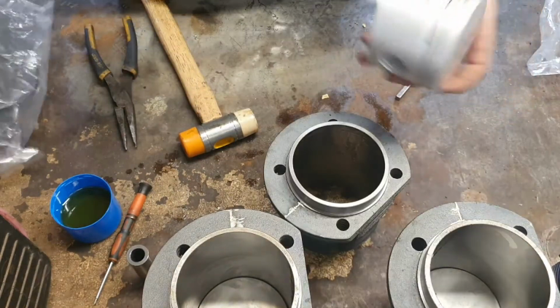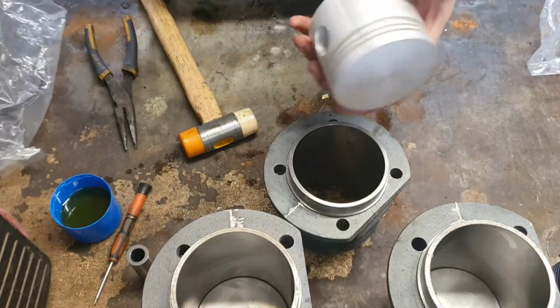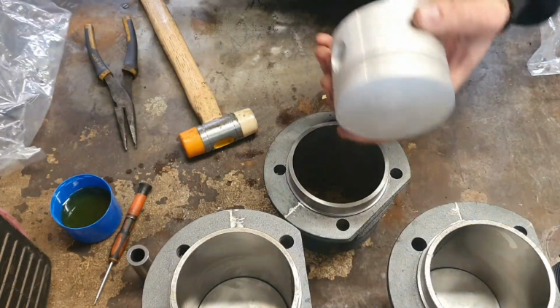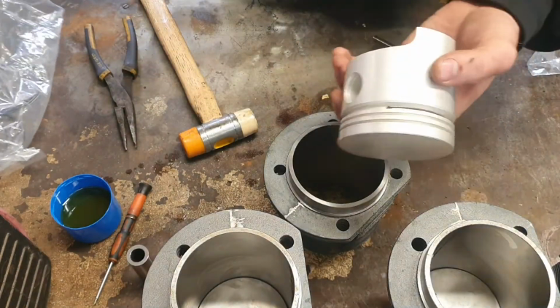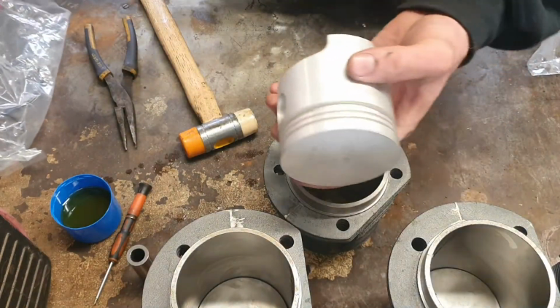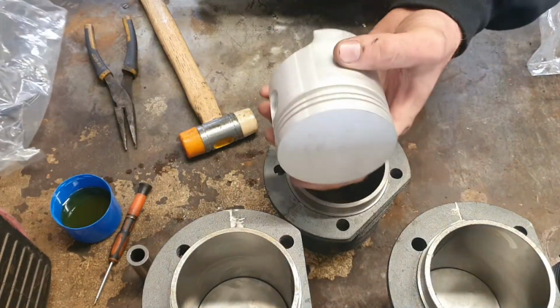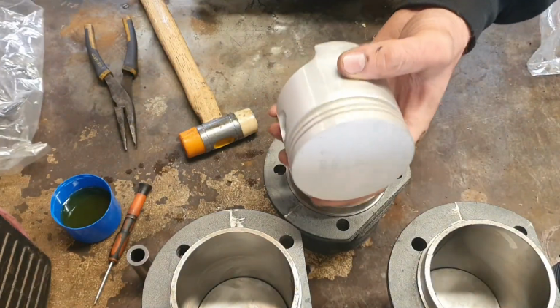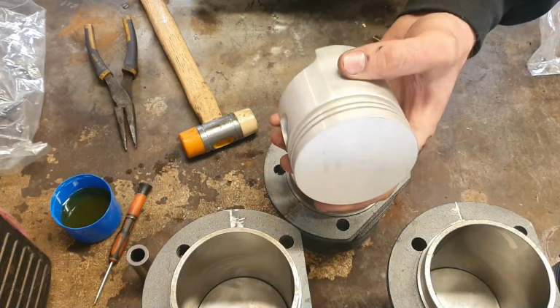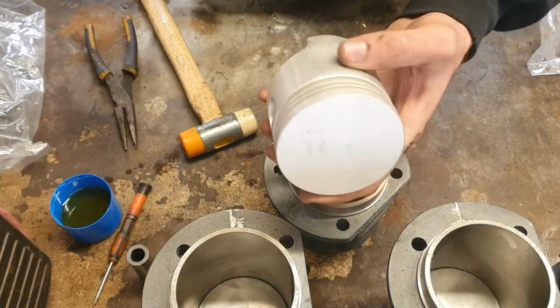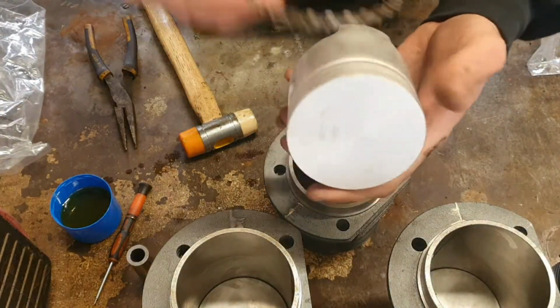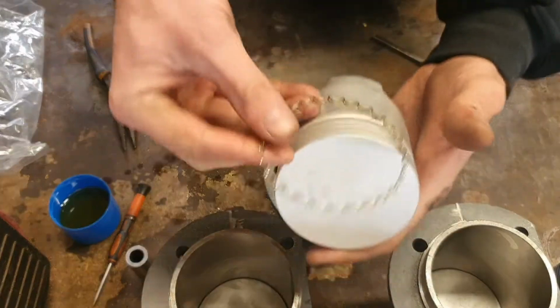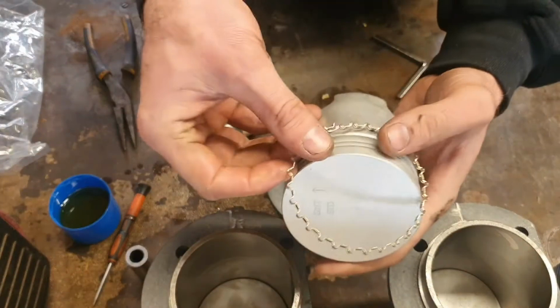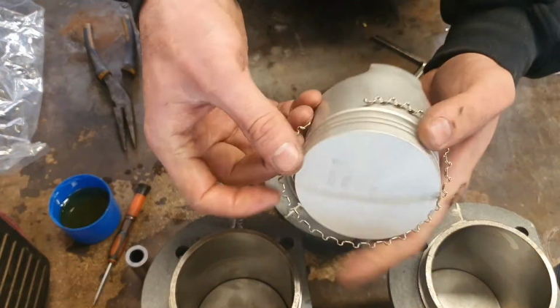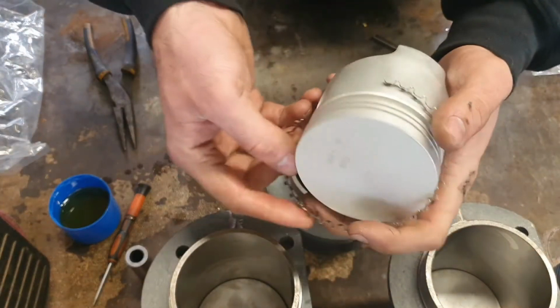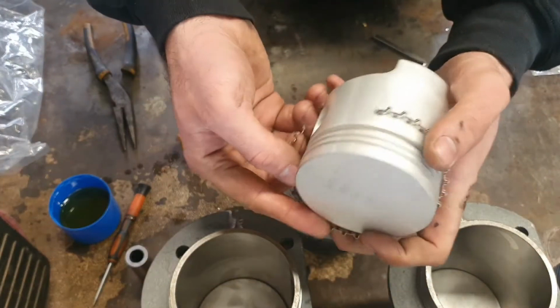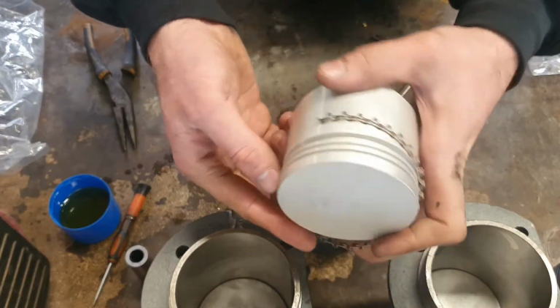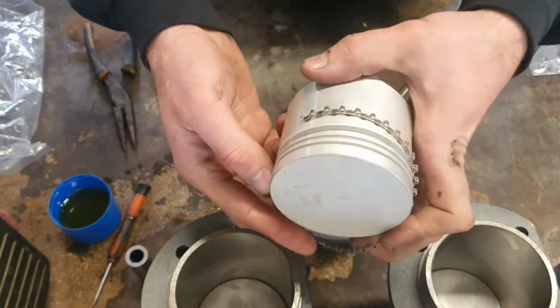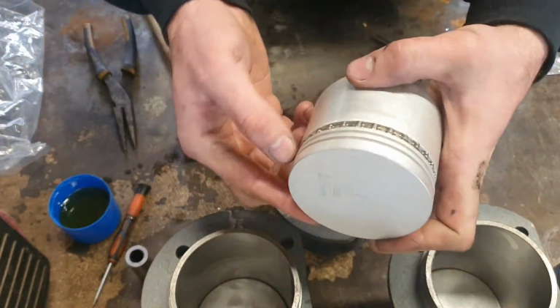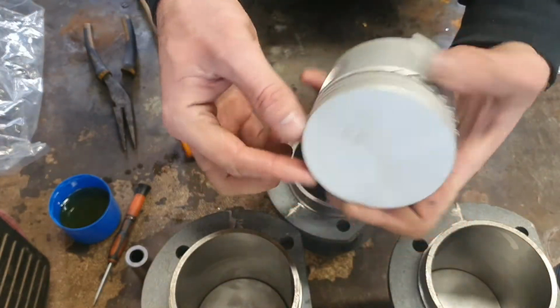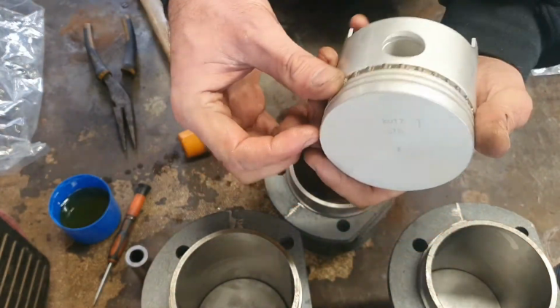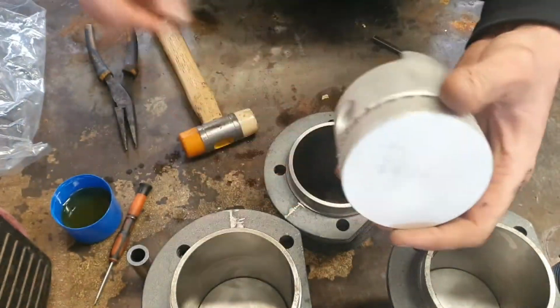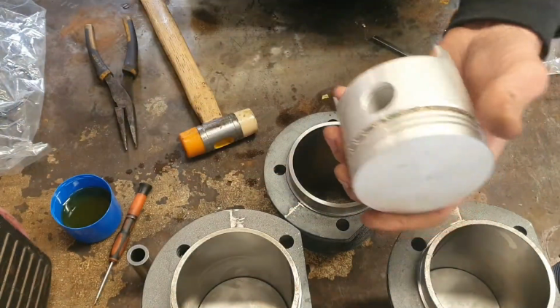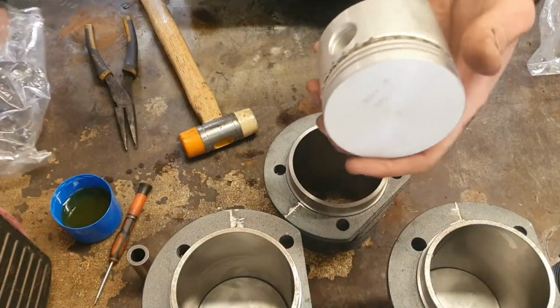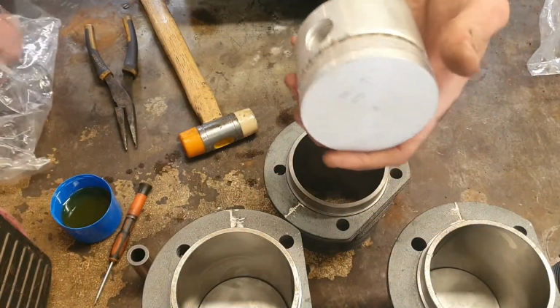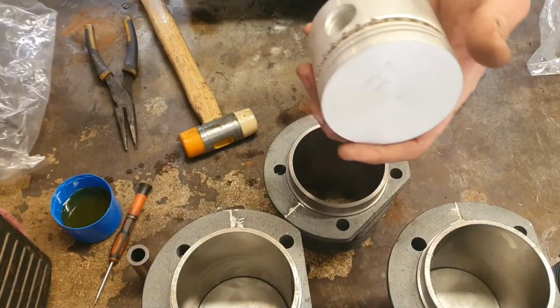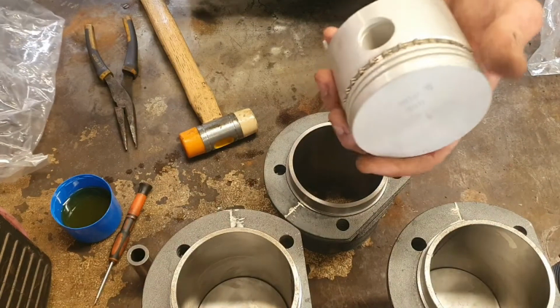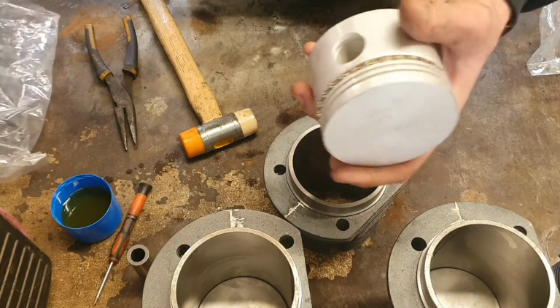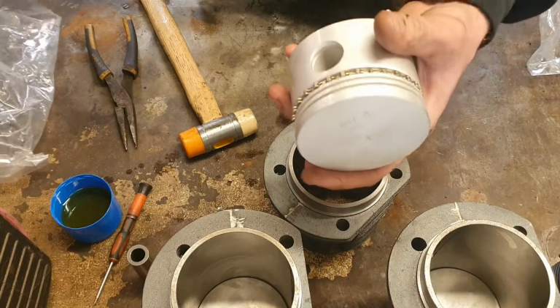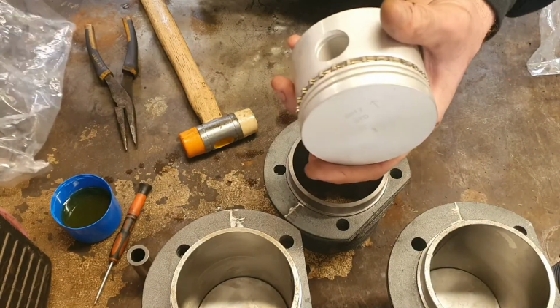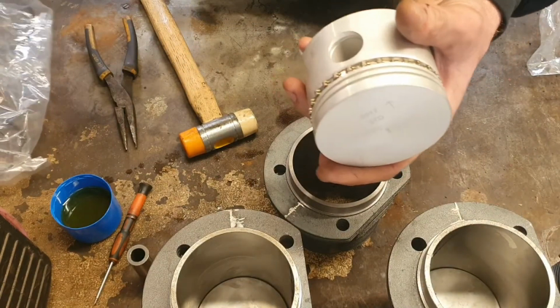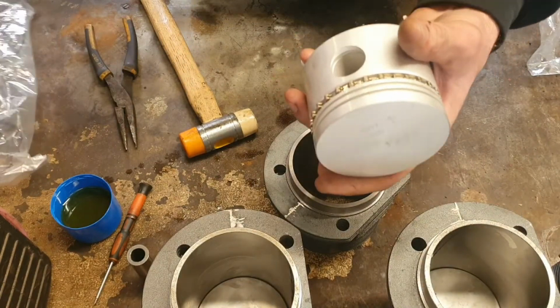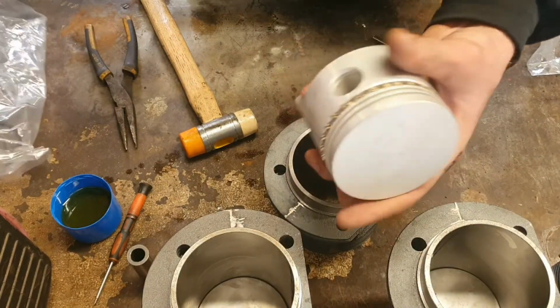The pack has 4 barrels of cylinders, 4 pistons, a set of oil scrapers and a set of piston rings.